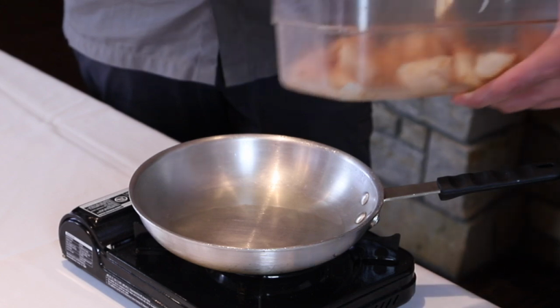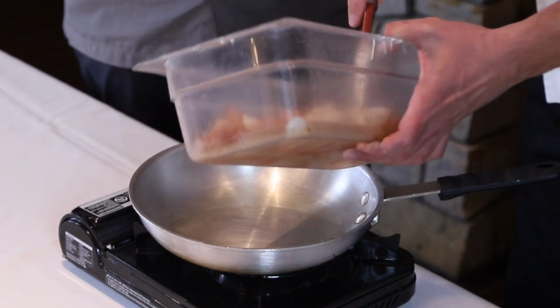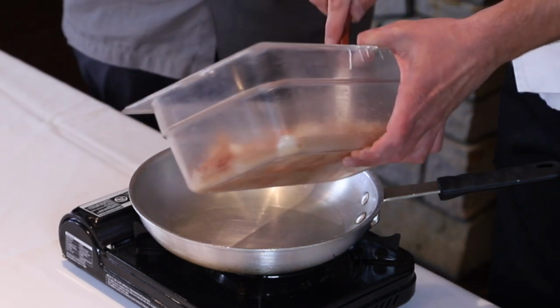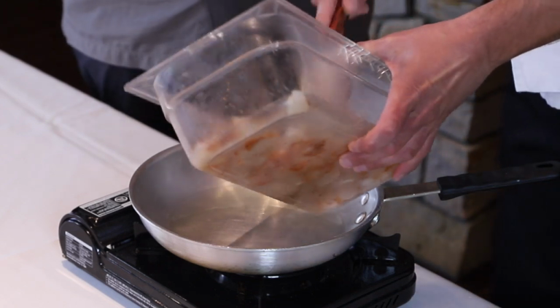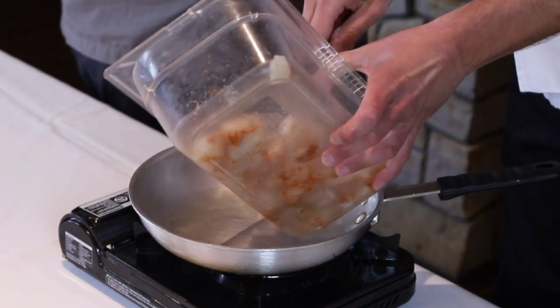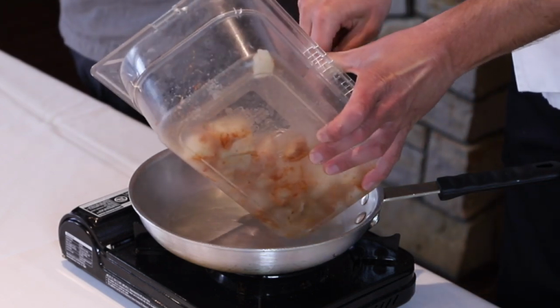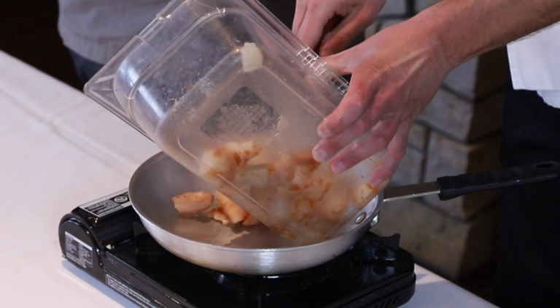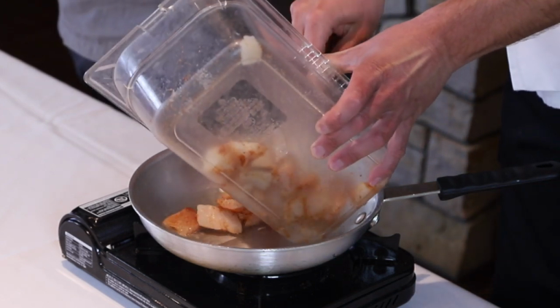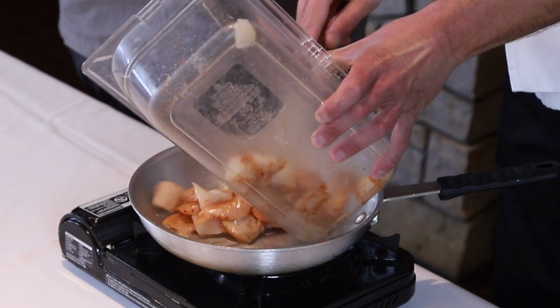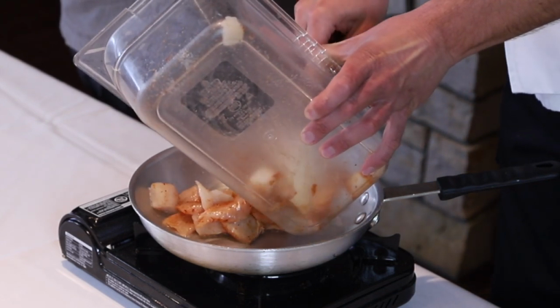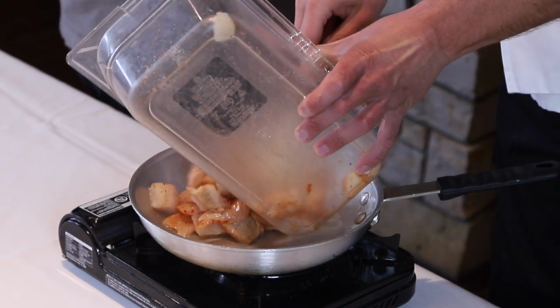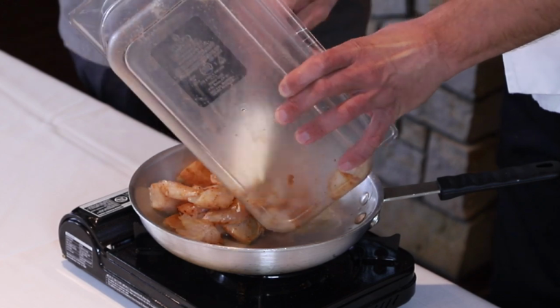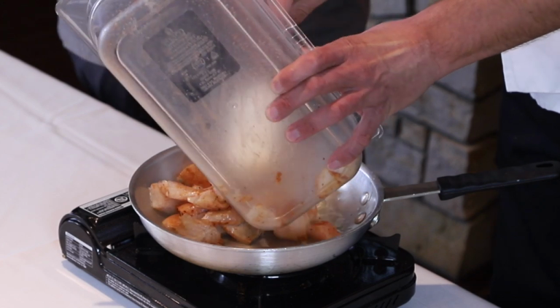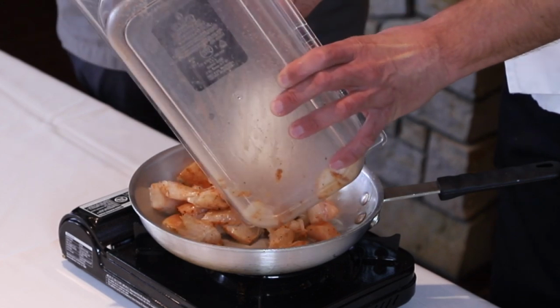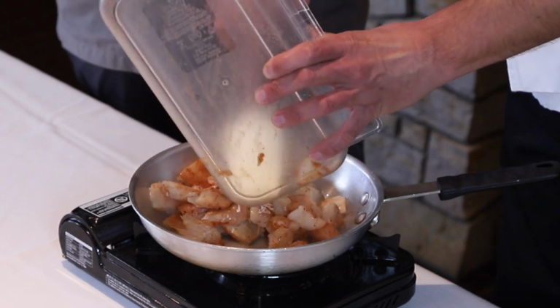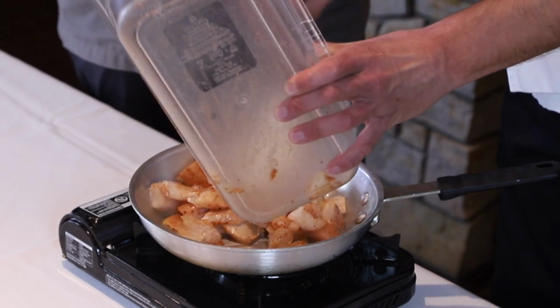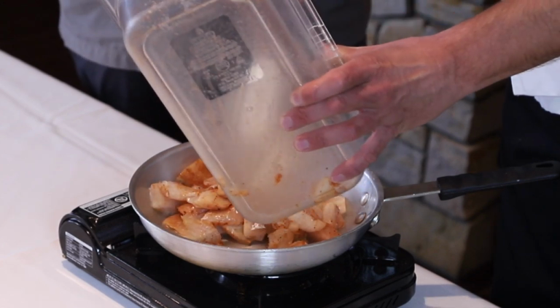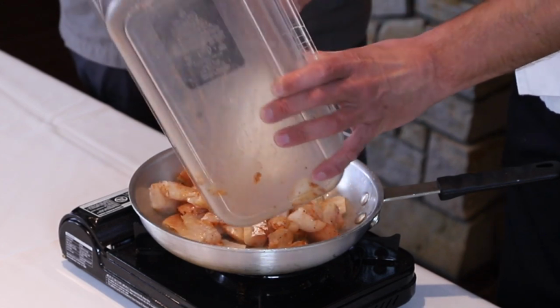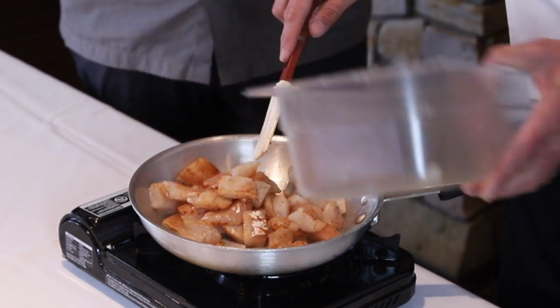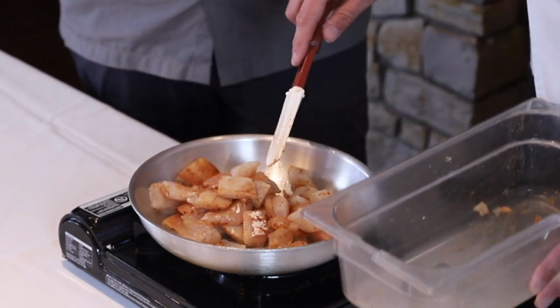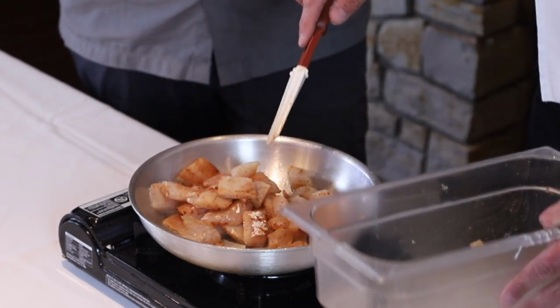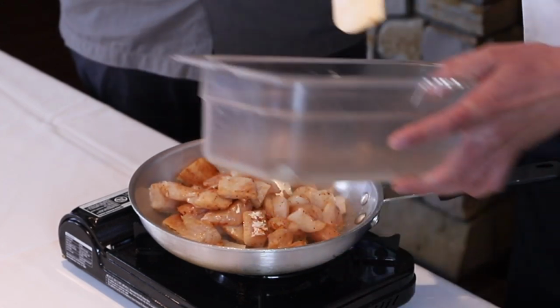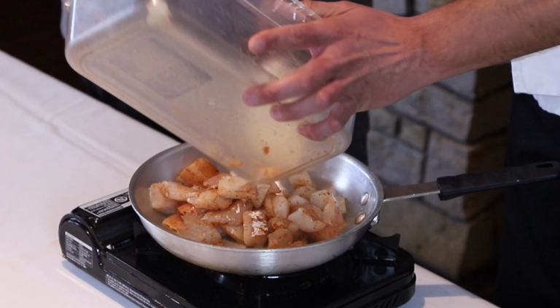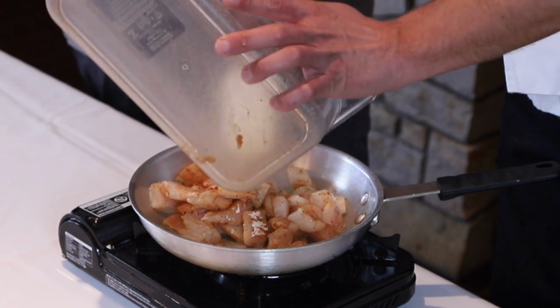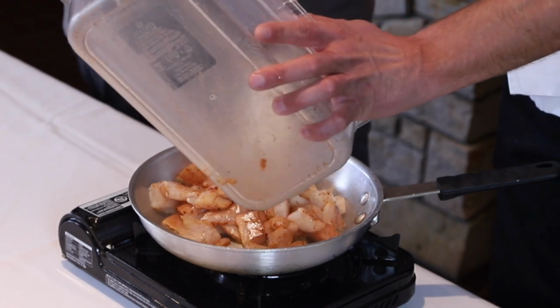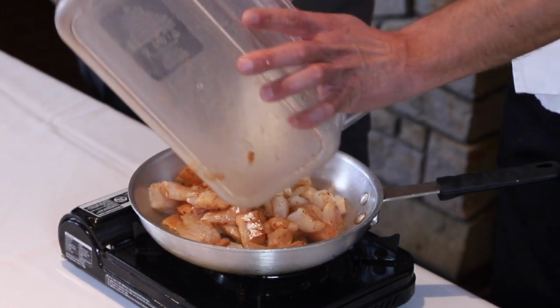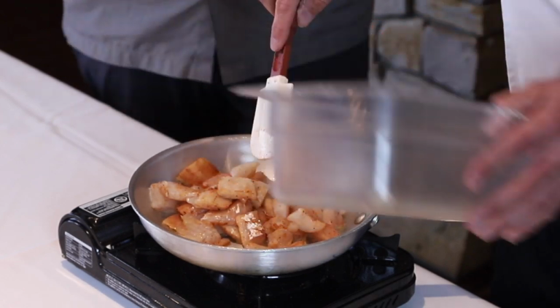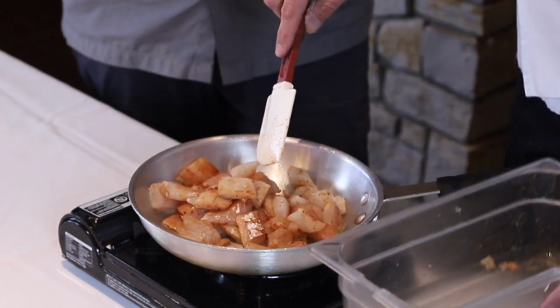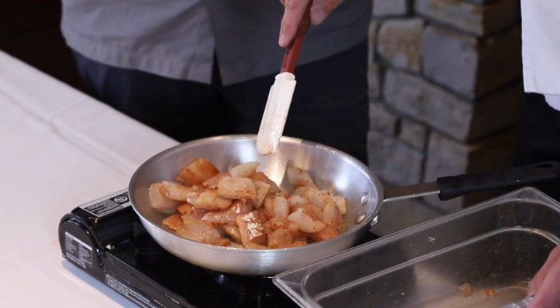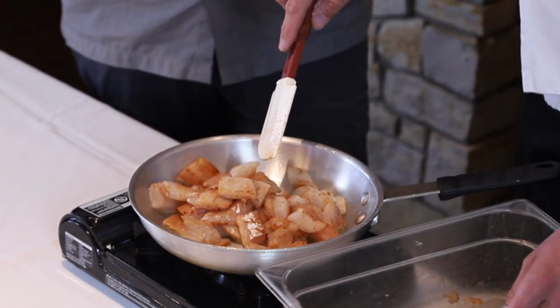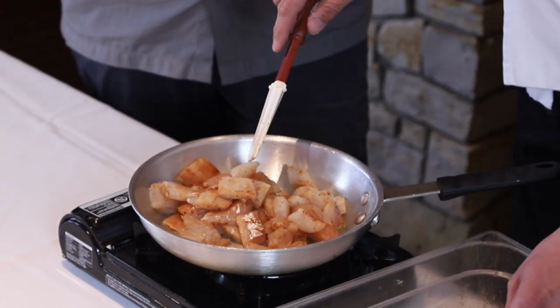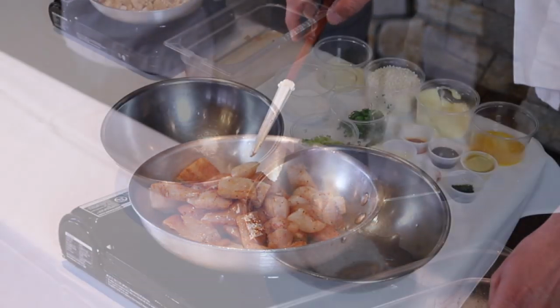Alright, so we're just going to add these to the pan. What kind of oil do you got in there? This is just olive oil. So yeah, we're just going to cook these through real quick.